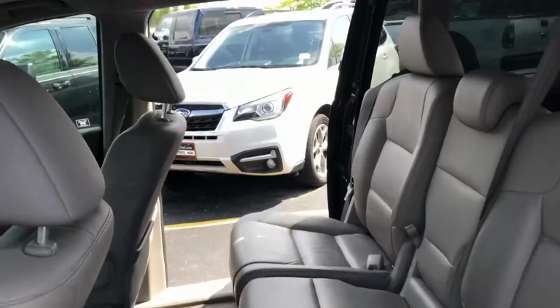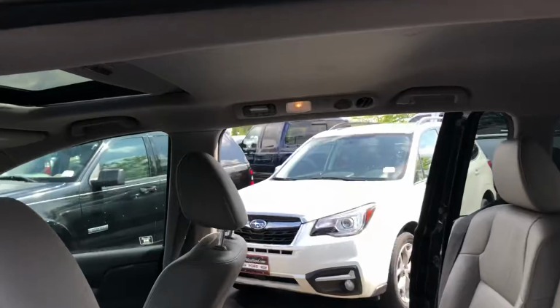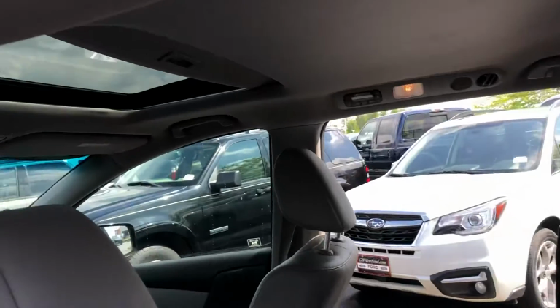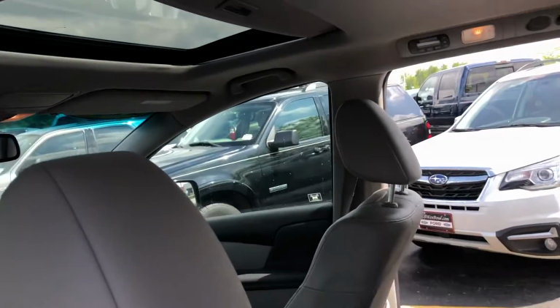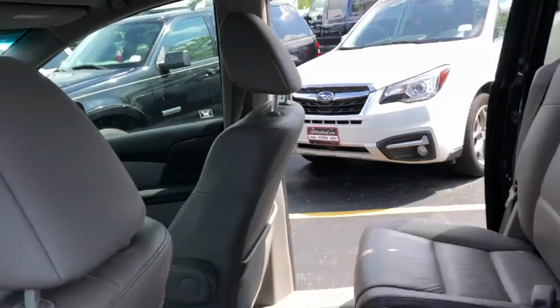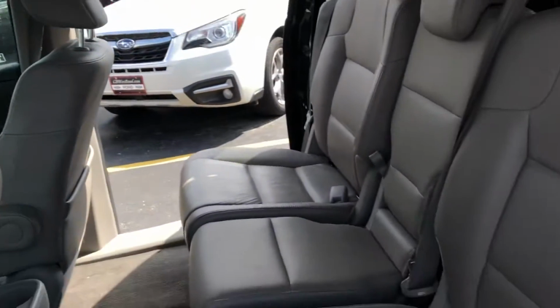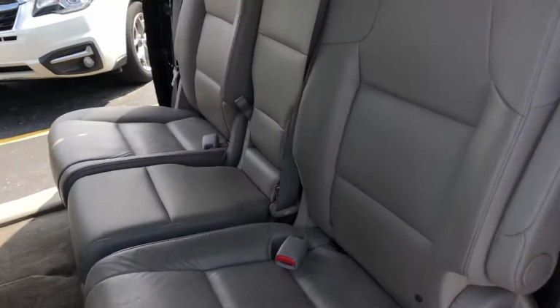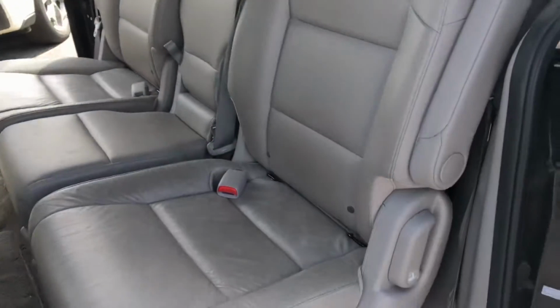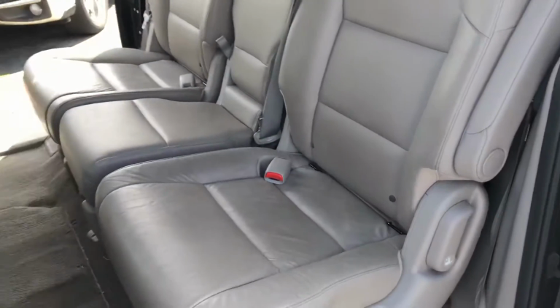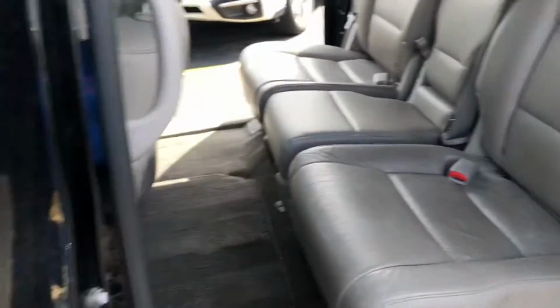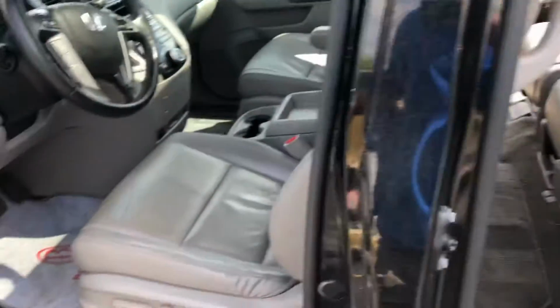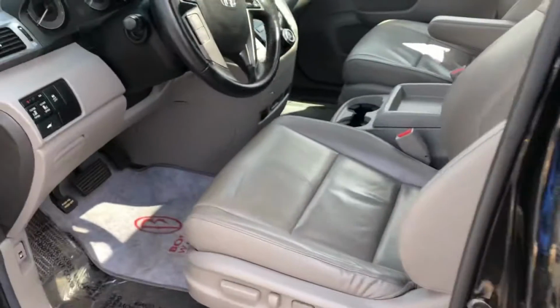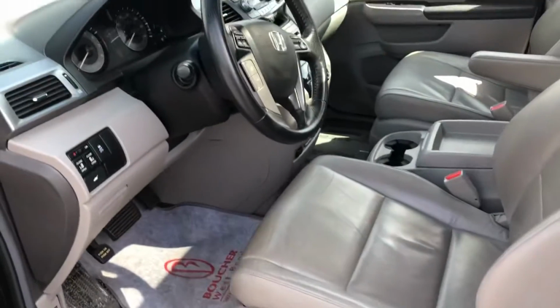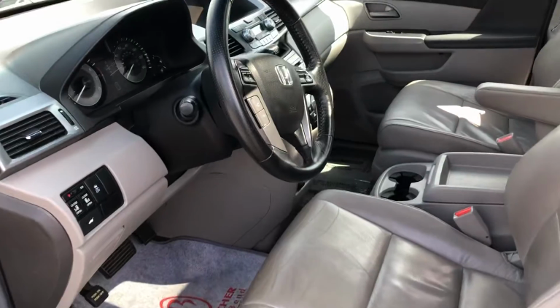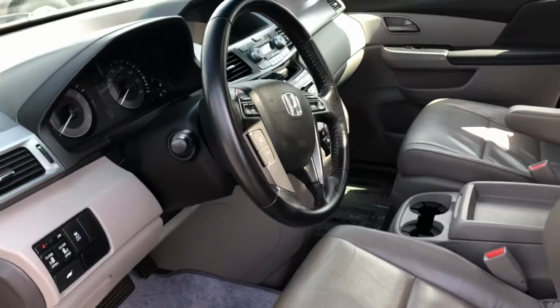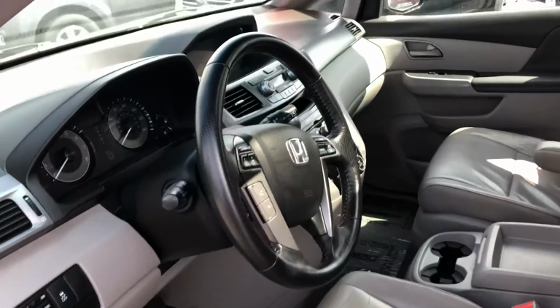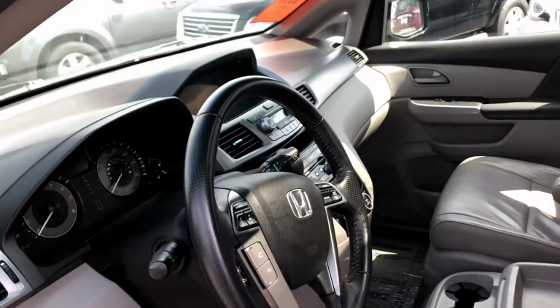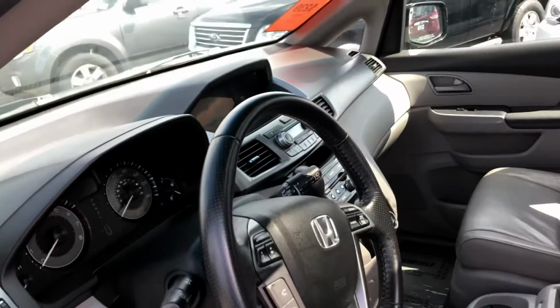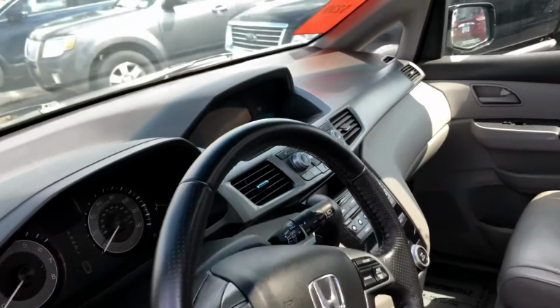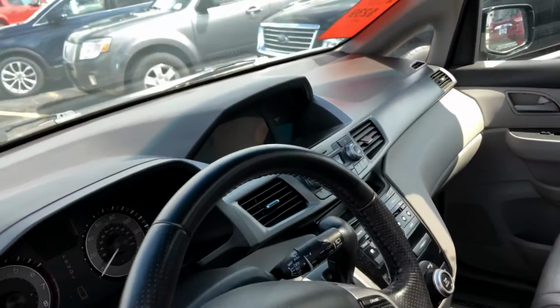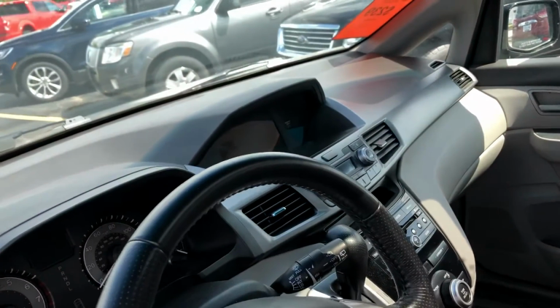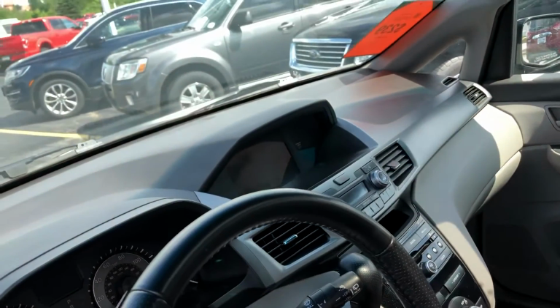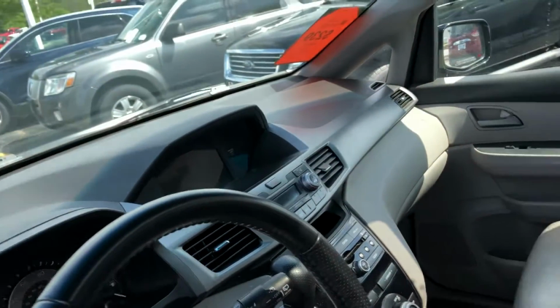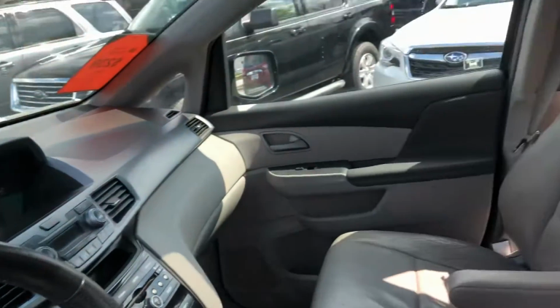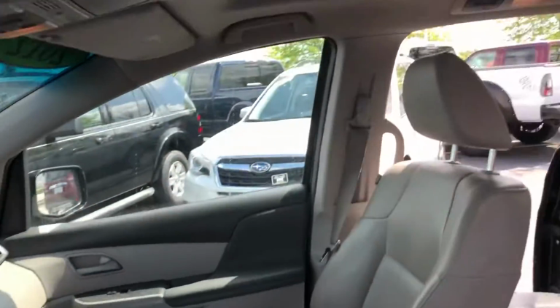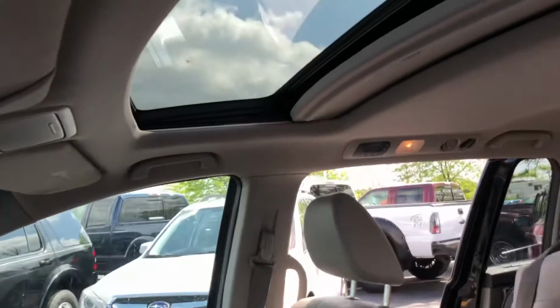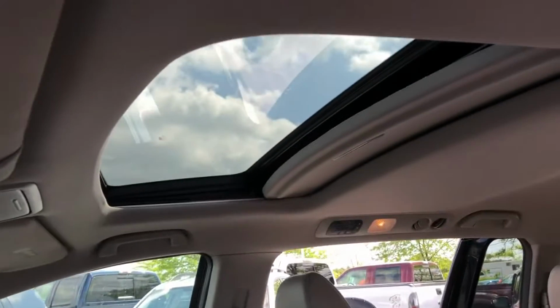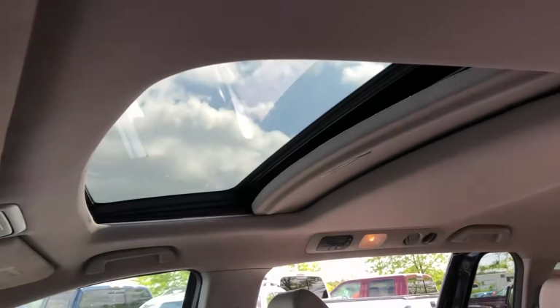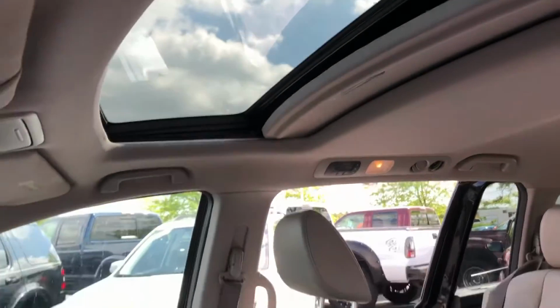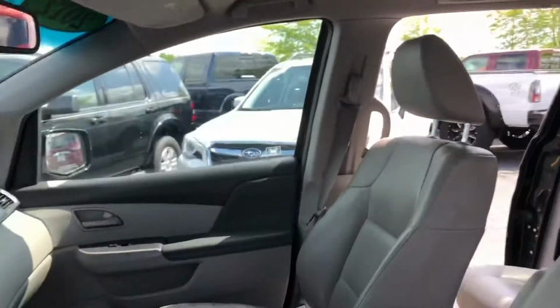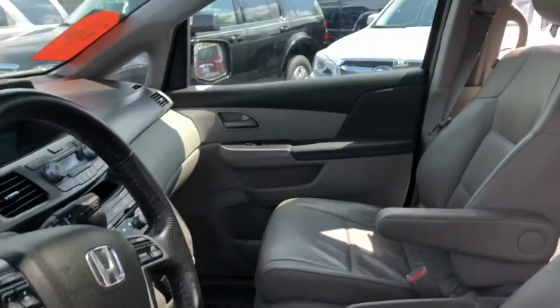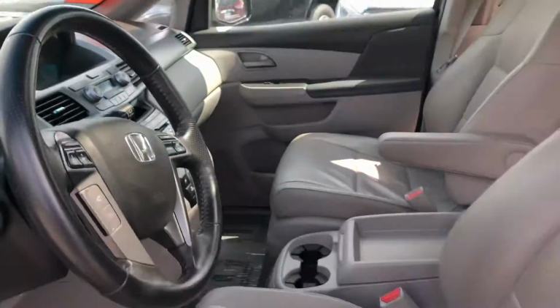Nice vehicle inside and out. Power sliding doors, leather interior. You're familiar with these Odysseys having one. Dual climate control, heated seats, rear camera, and moonroof.